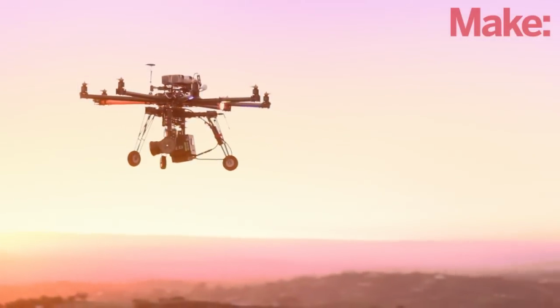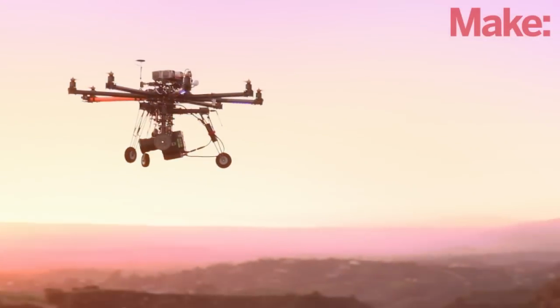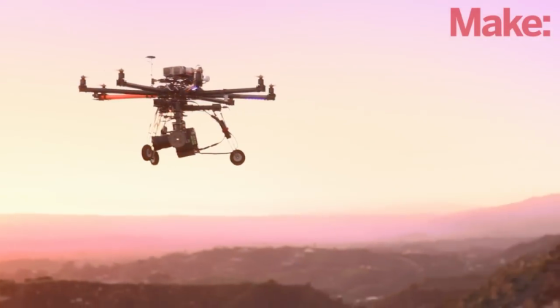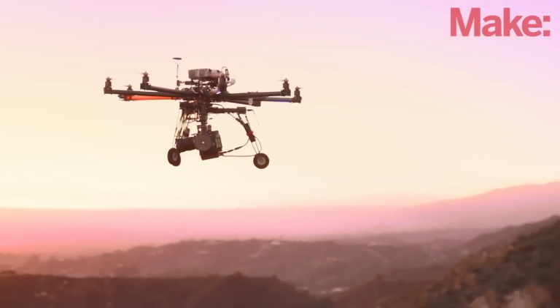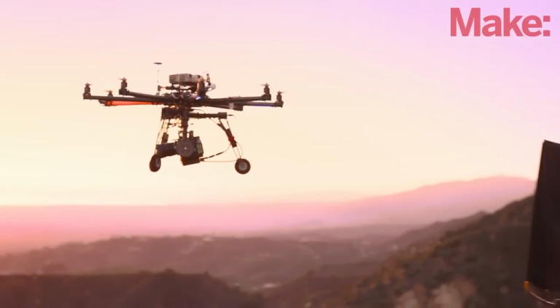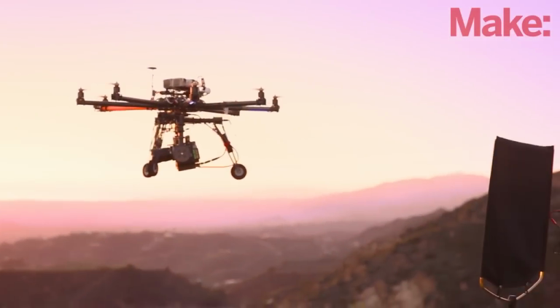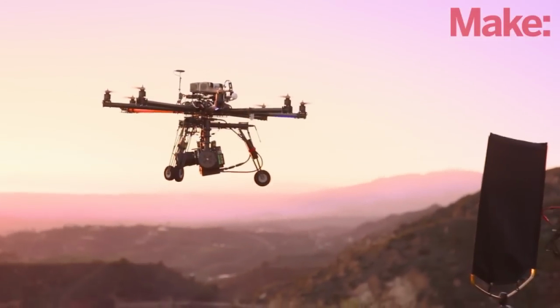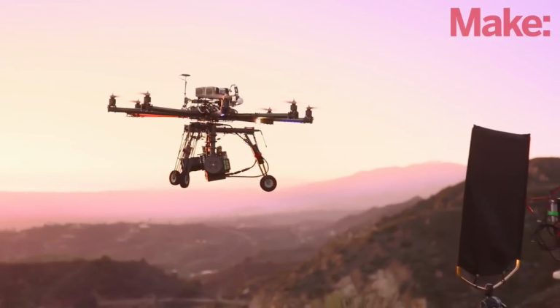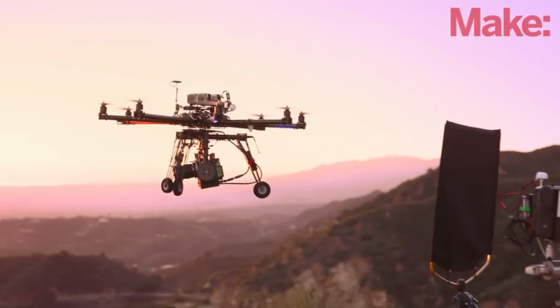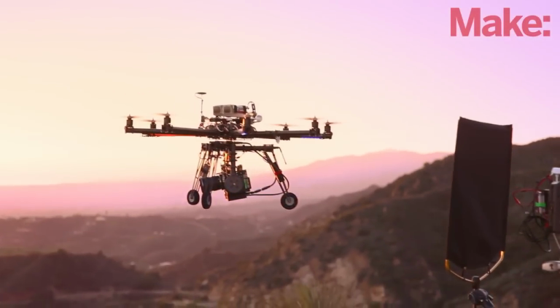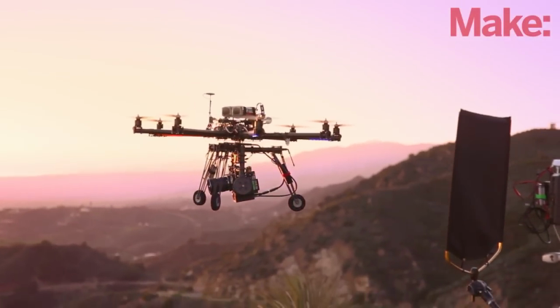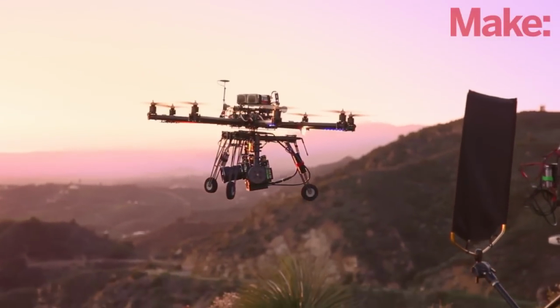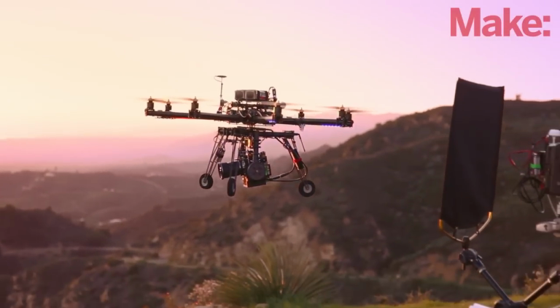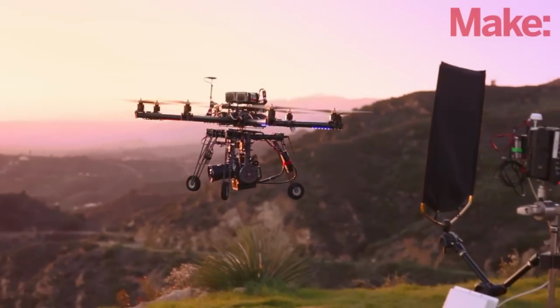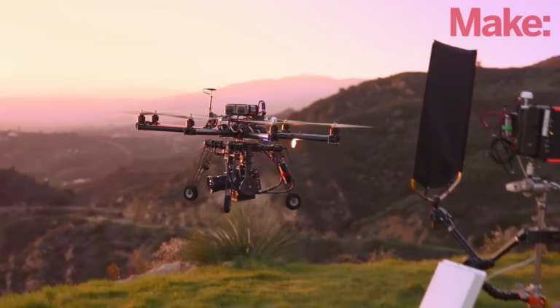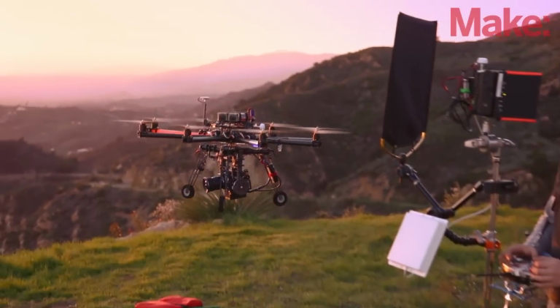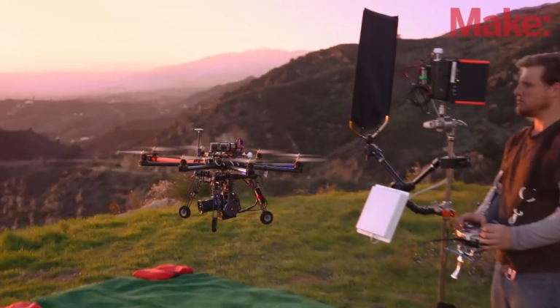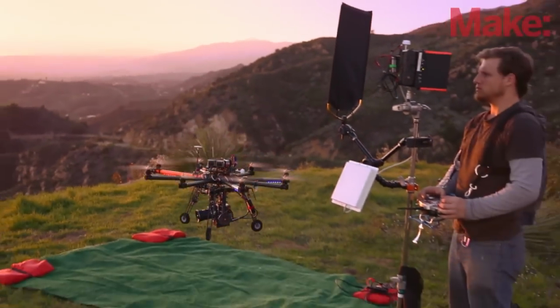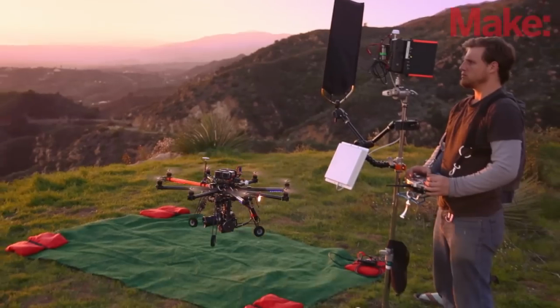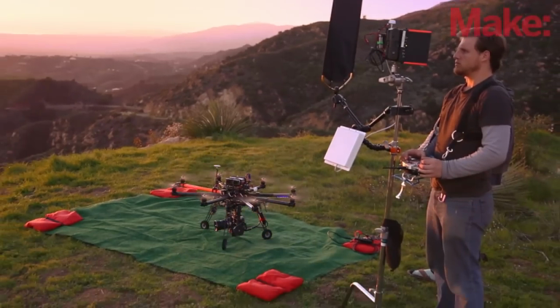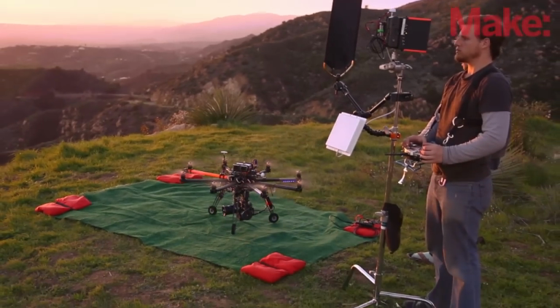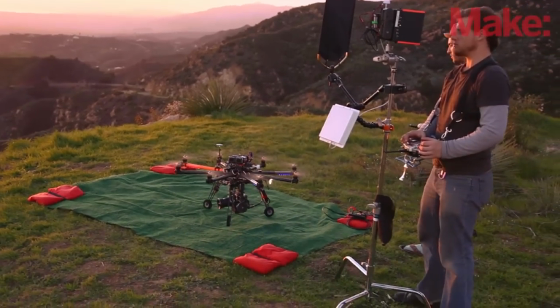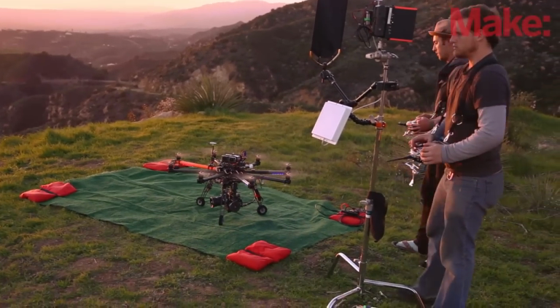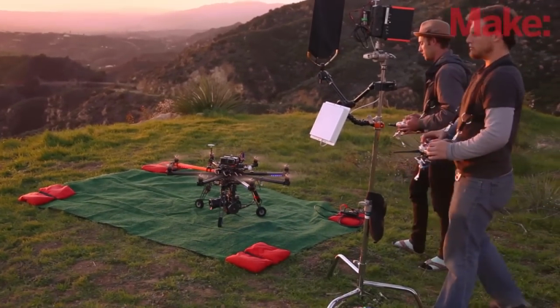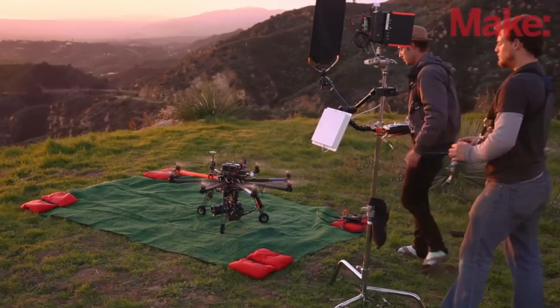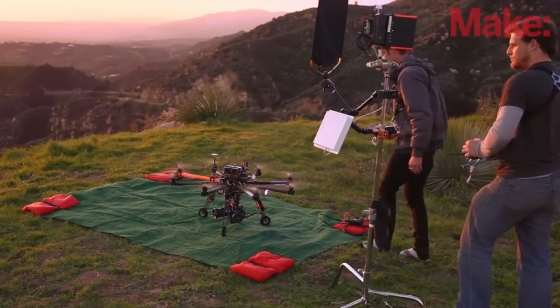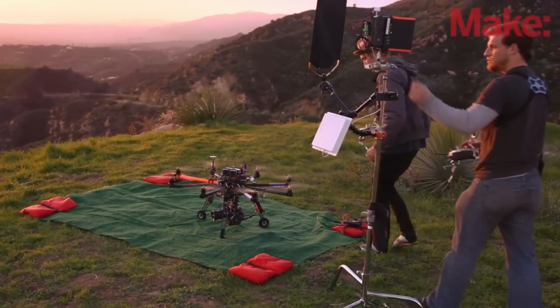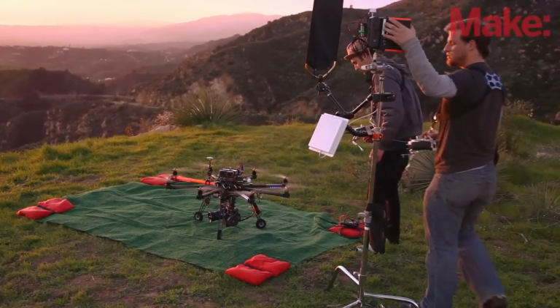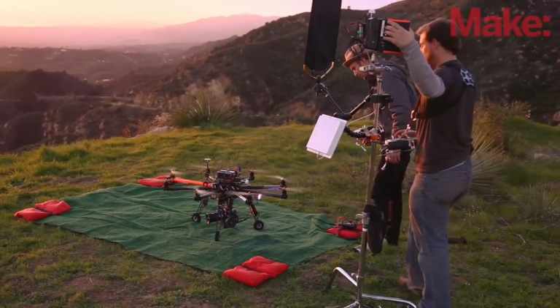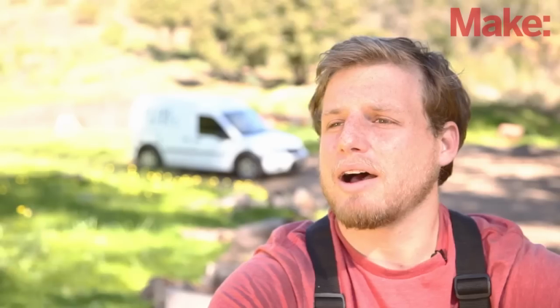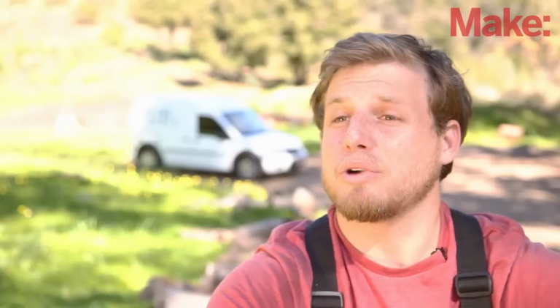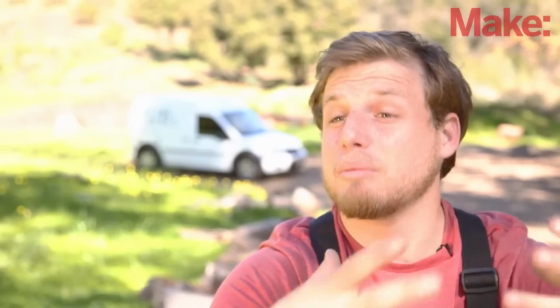Our system runs as a two-person operation, so I pilot the craft and Jeff is controlling the camera. My name is Jeff Blank and I'm a drone camera operator. I operate the gimbal.